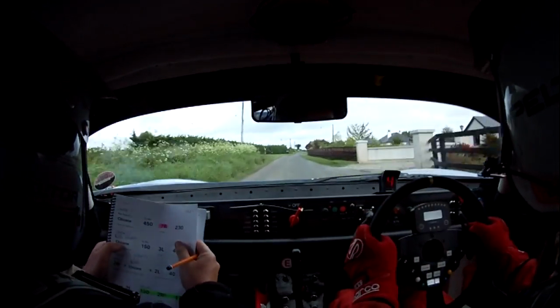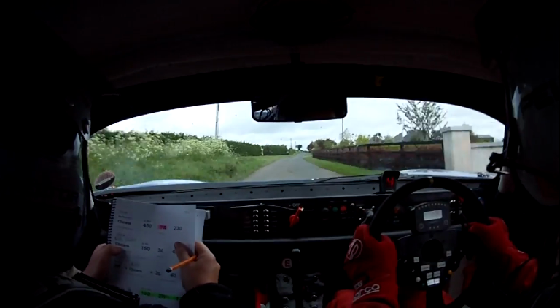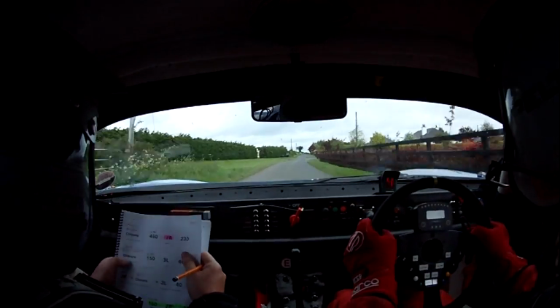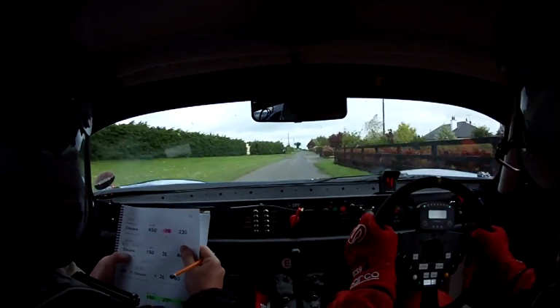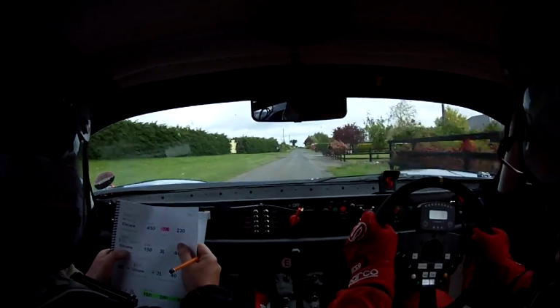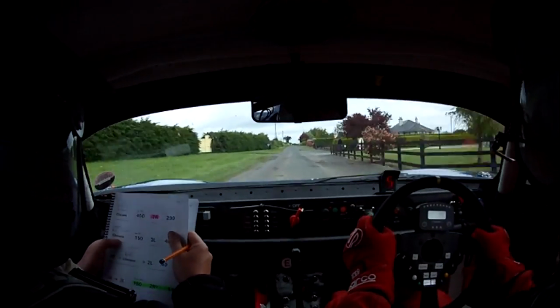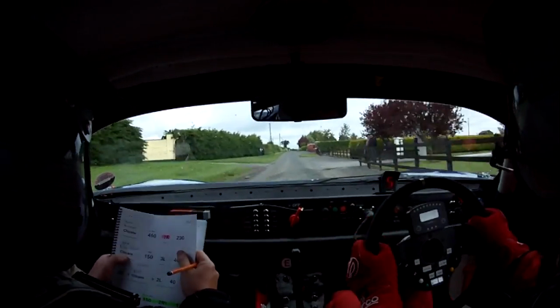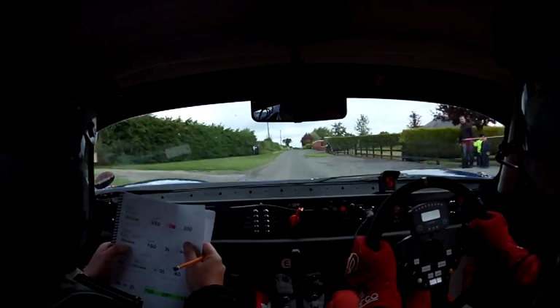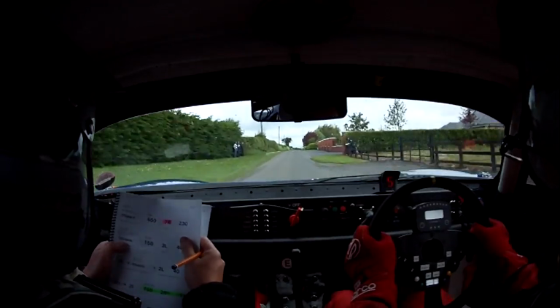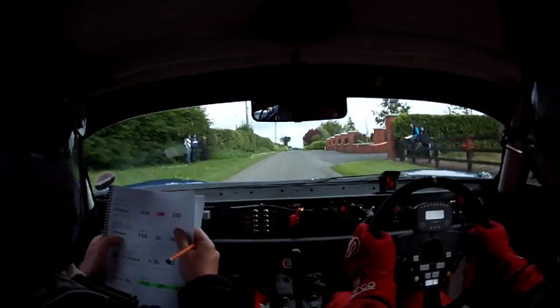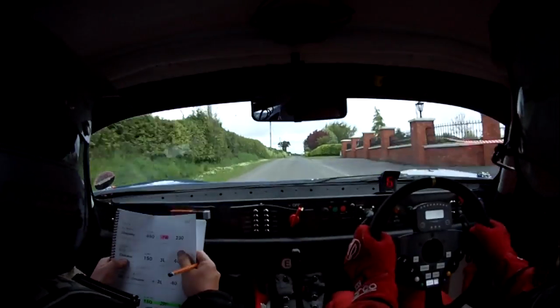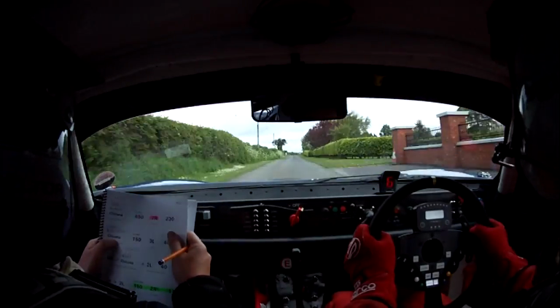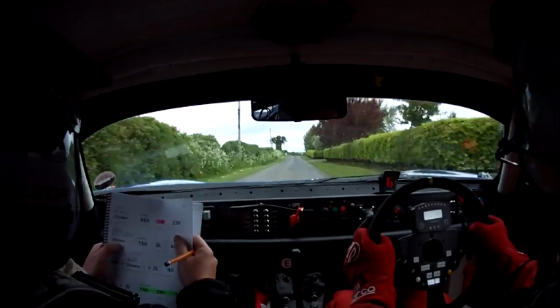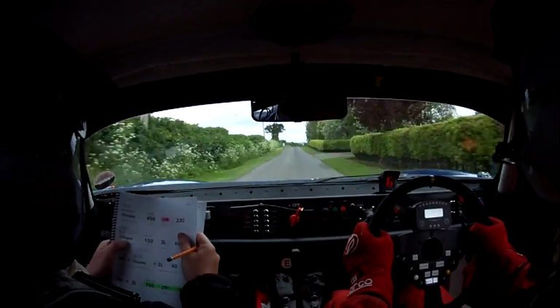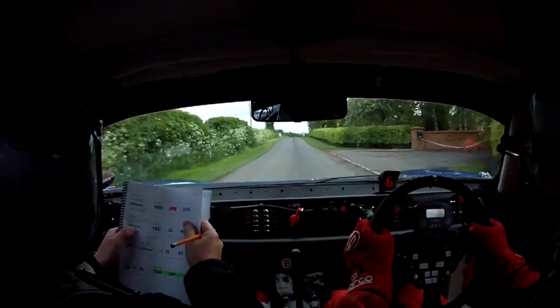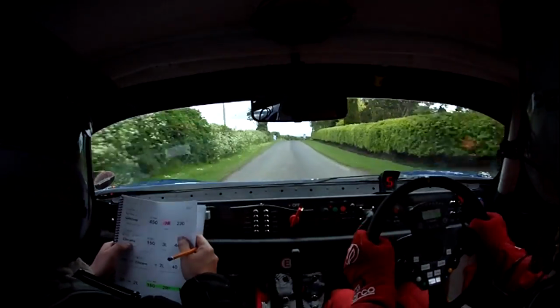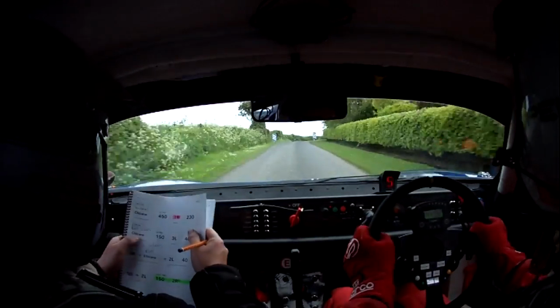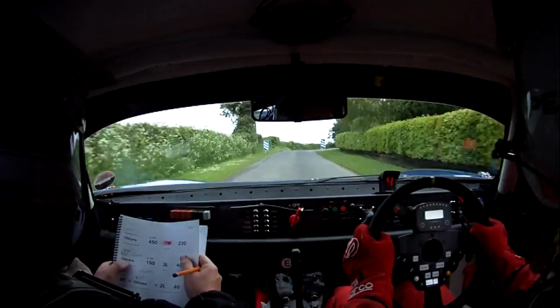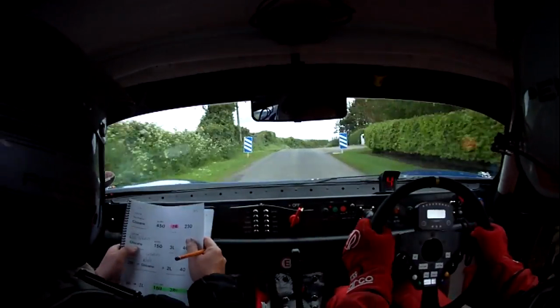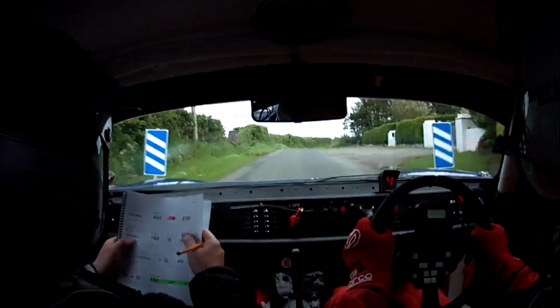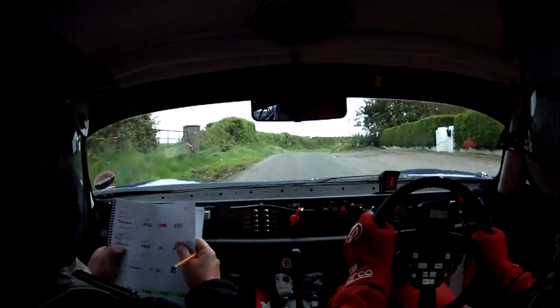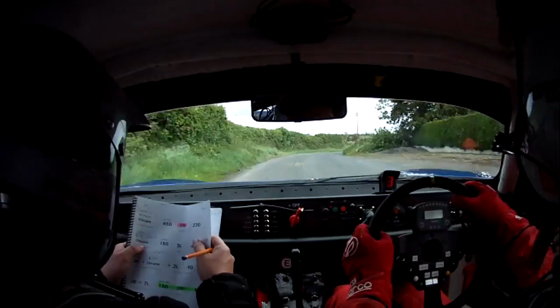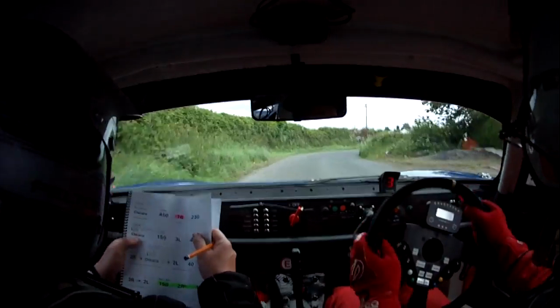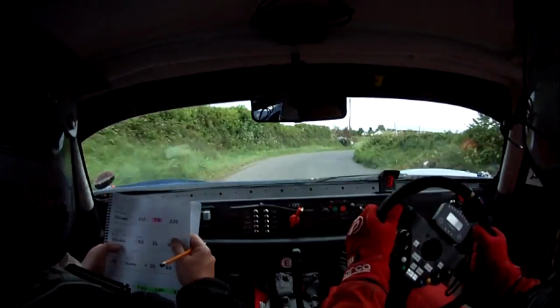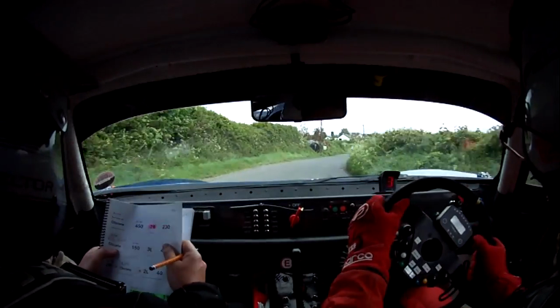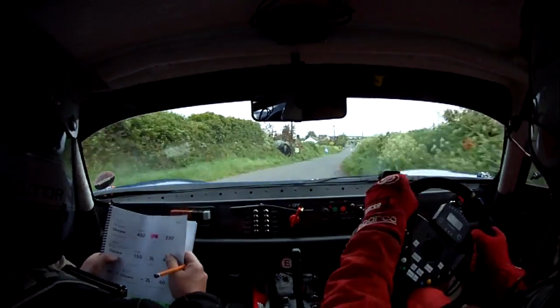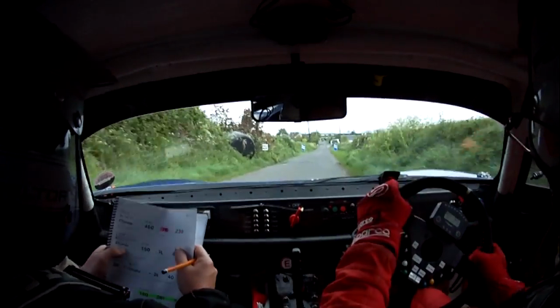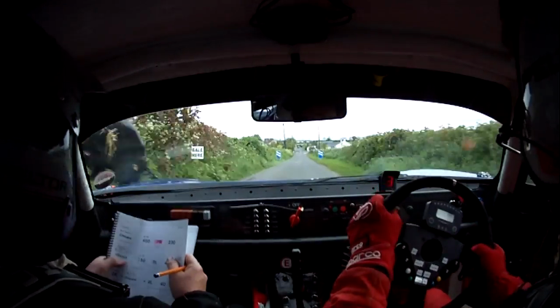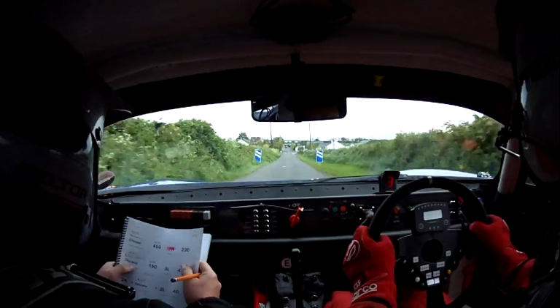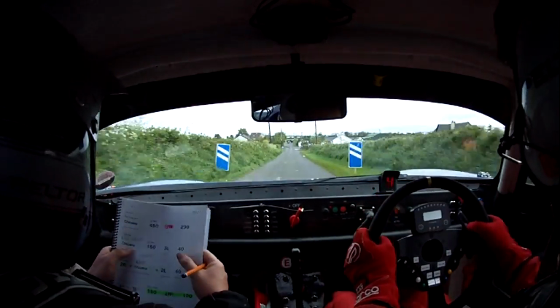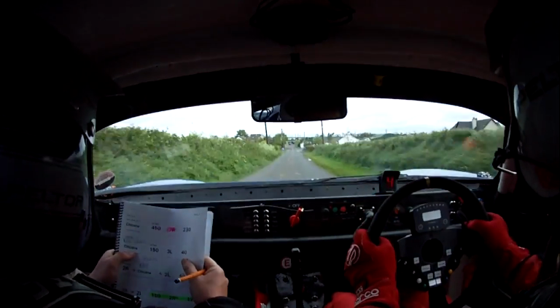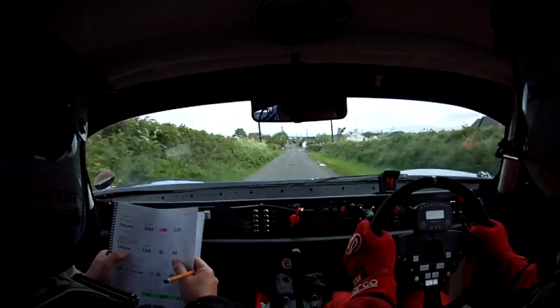7 right, 230. 7 right, 230. Repeat, 7 right, 230. Chicane, right hand entry.